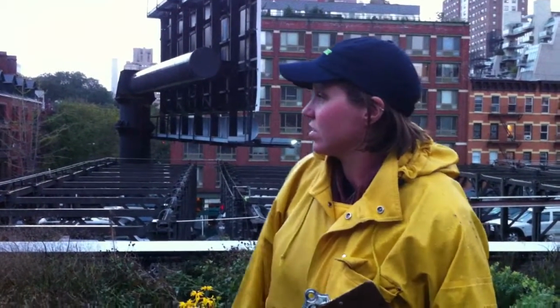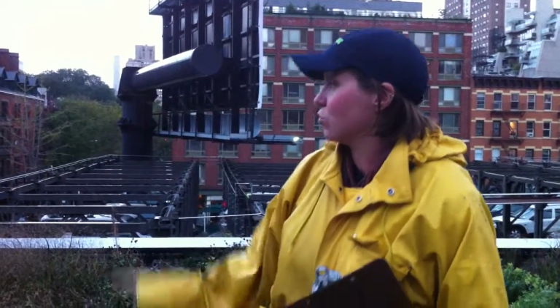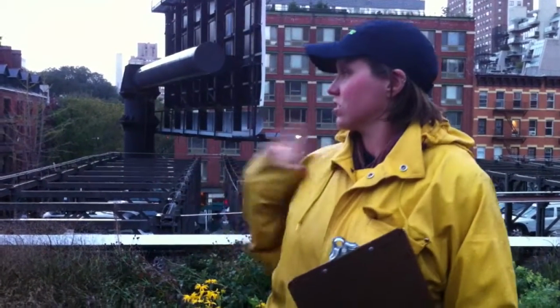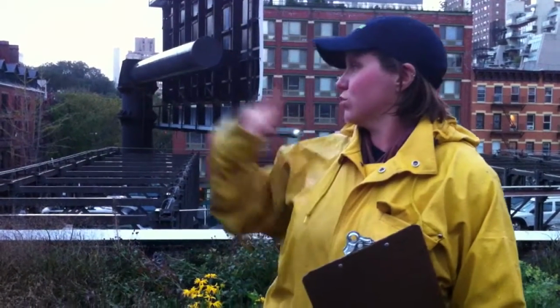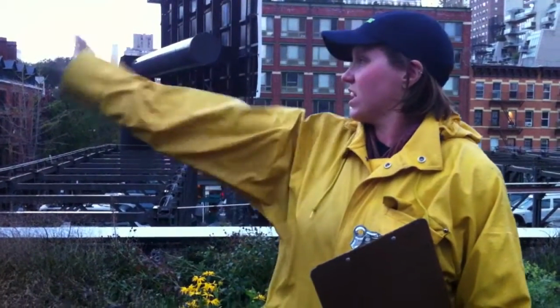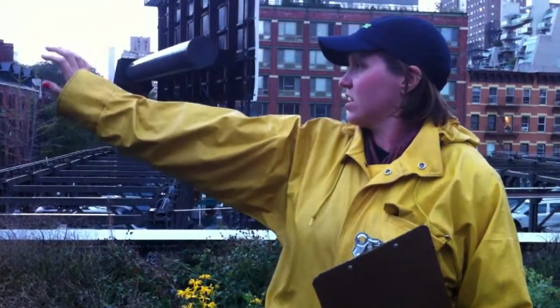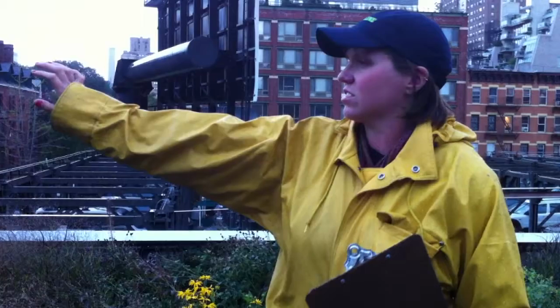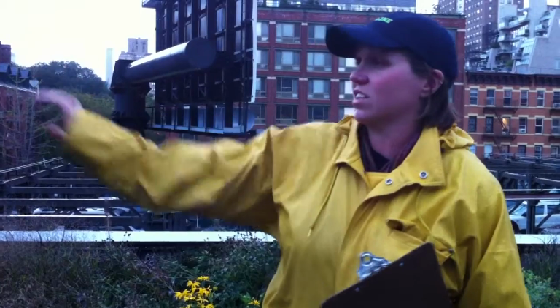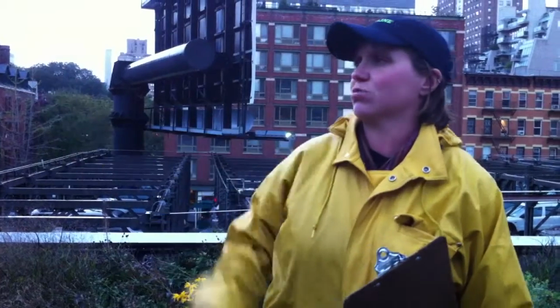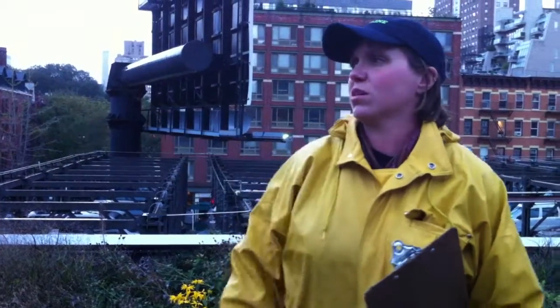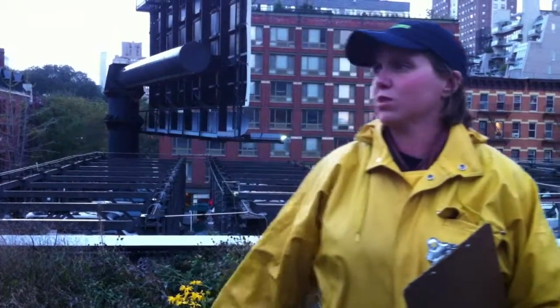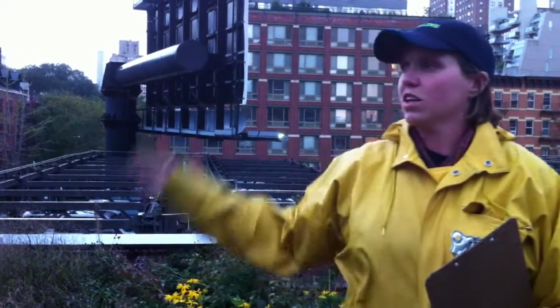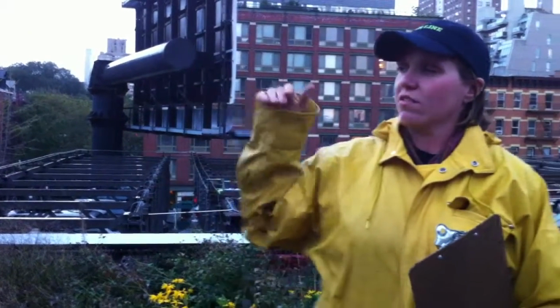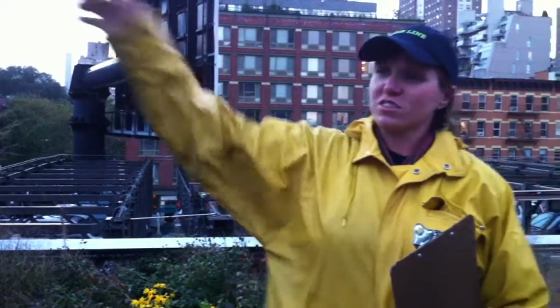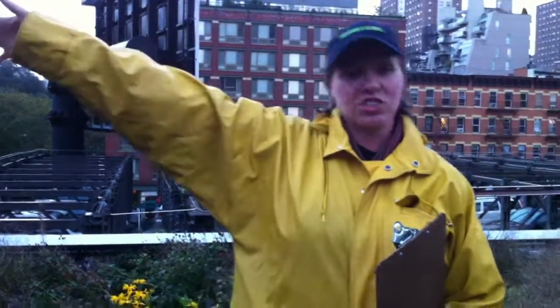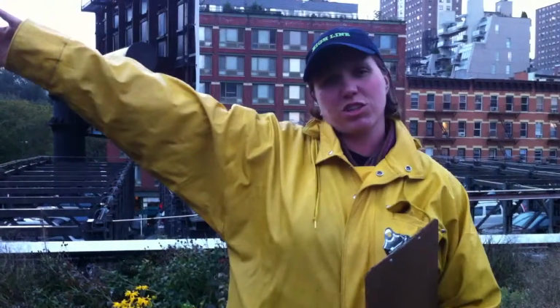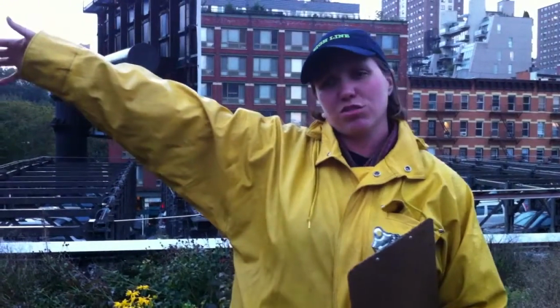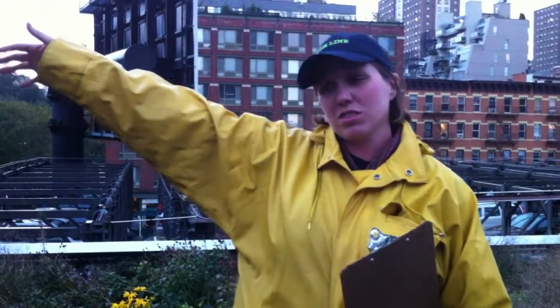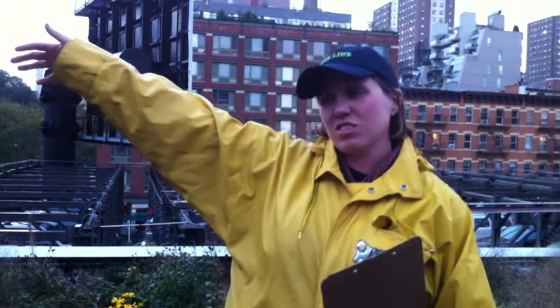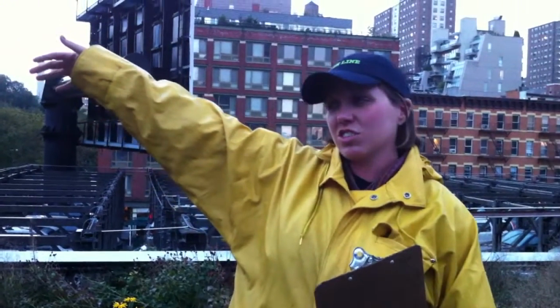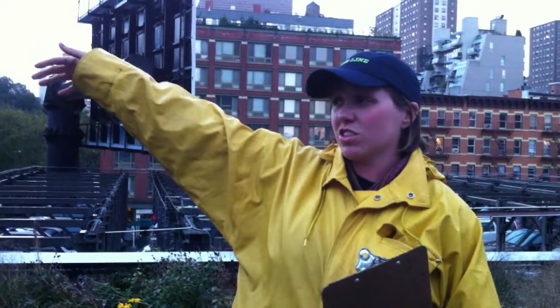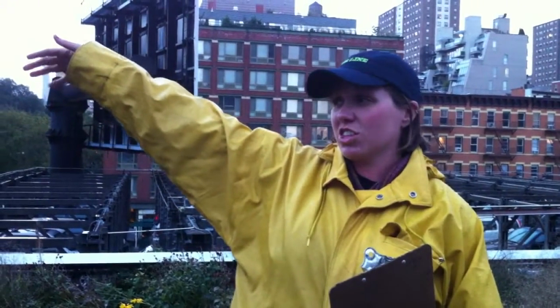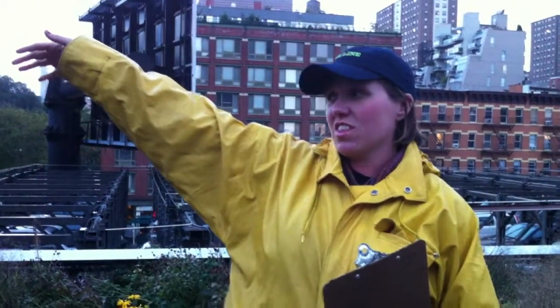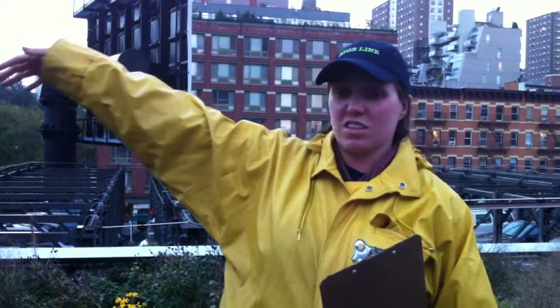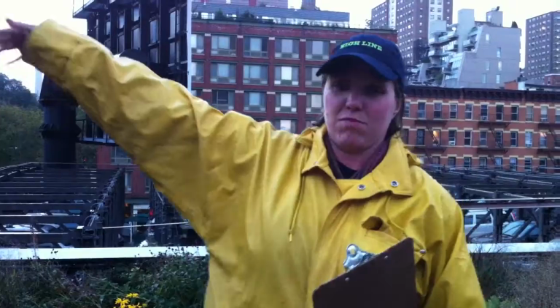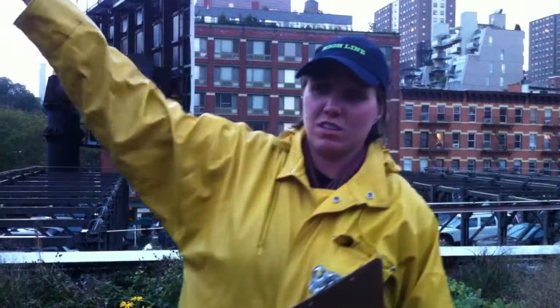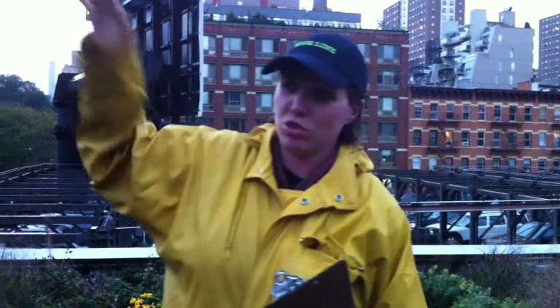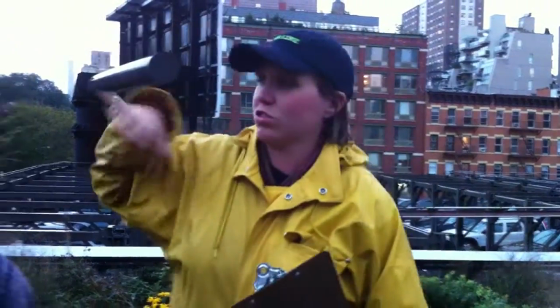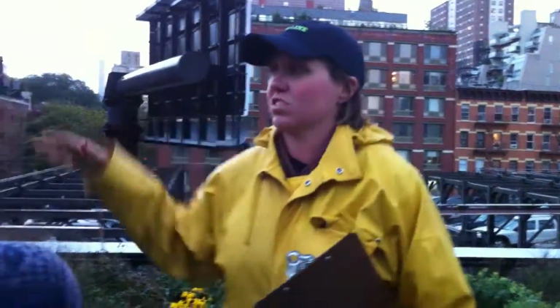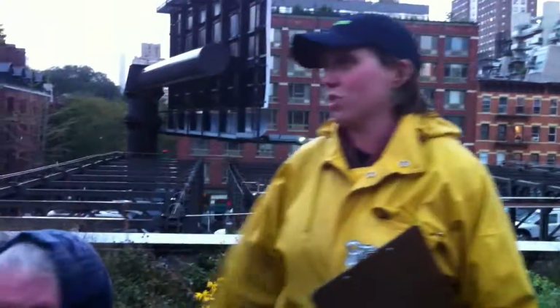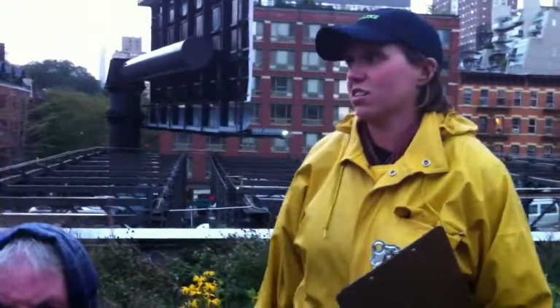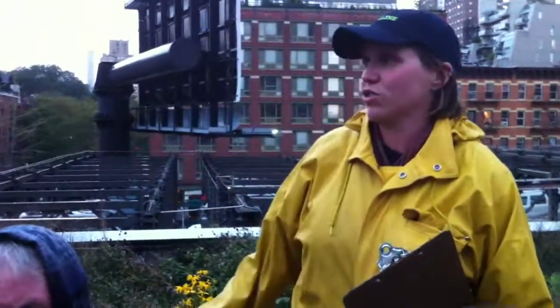So we're just going to move ahead. It looks like the next group is coming, but the first section that we're going to go through is called the Chelsea Thicket.